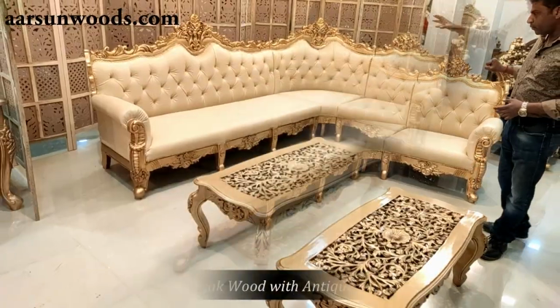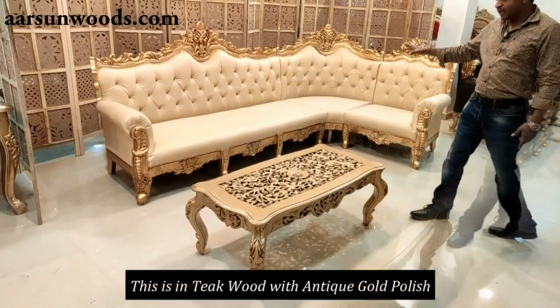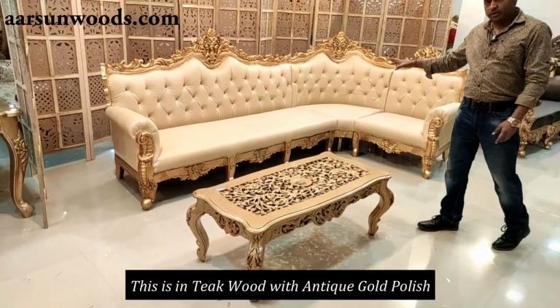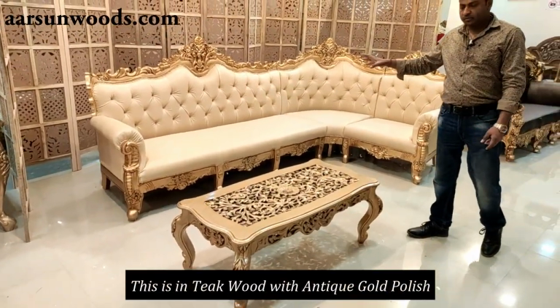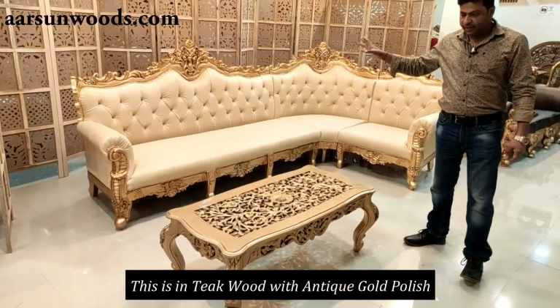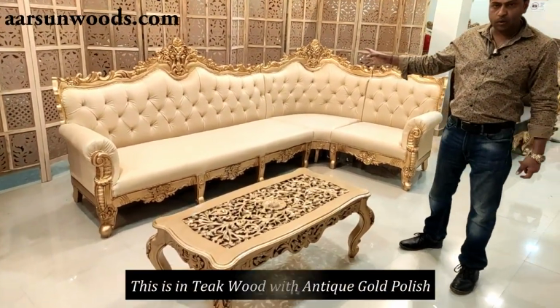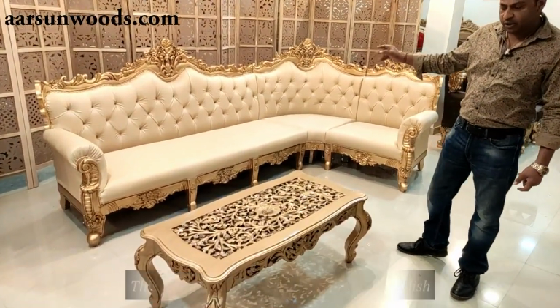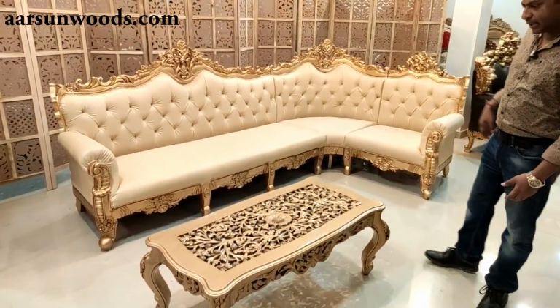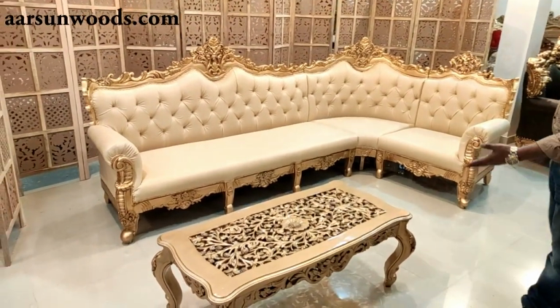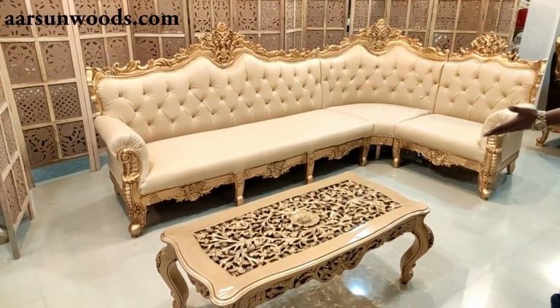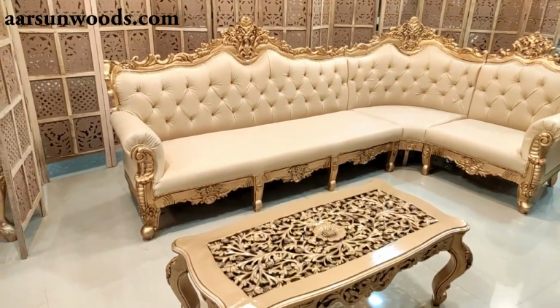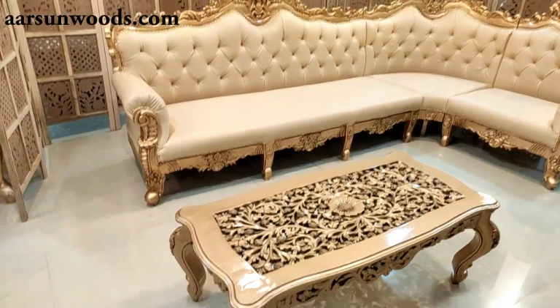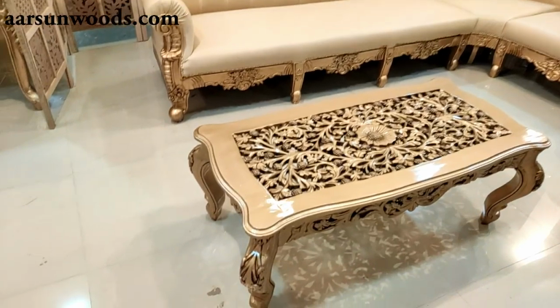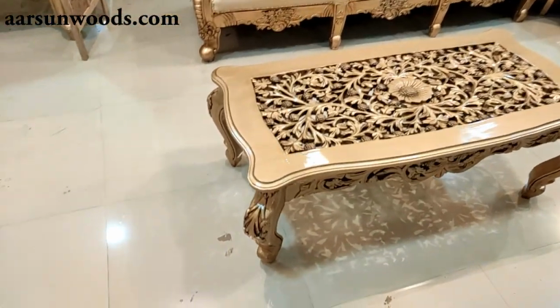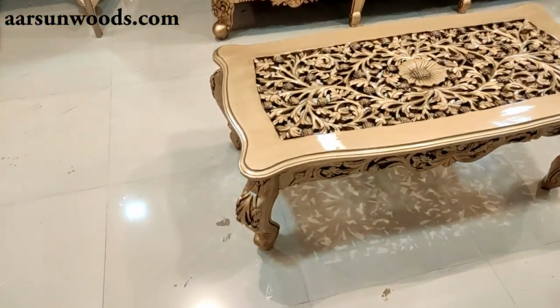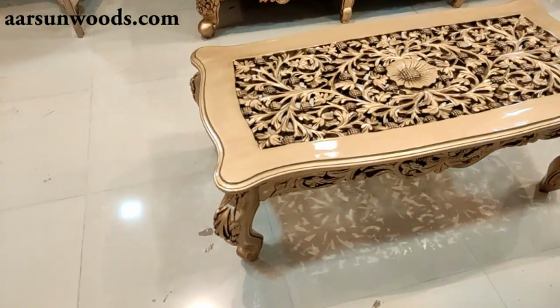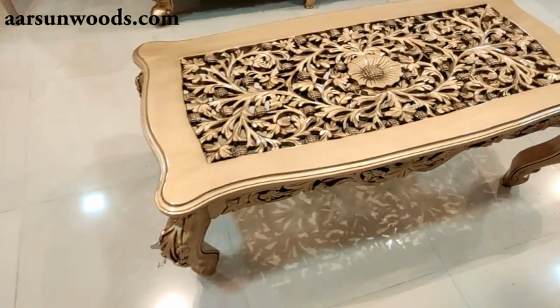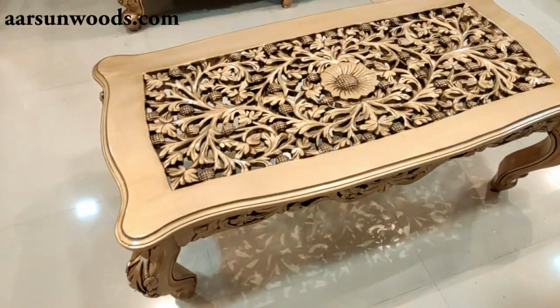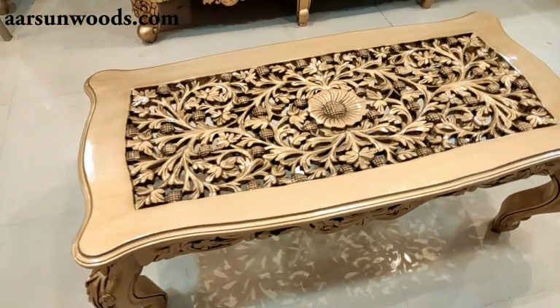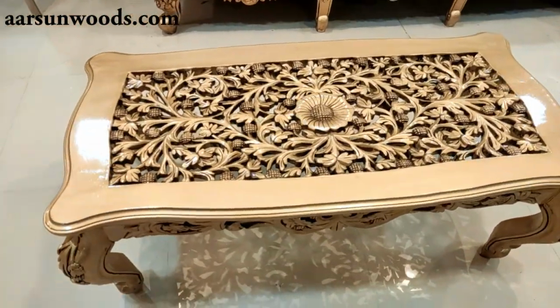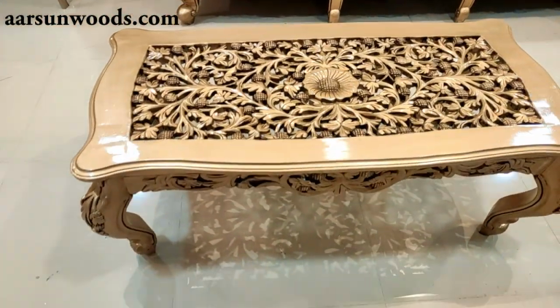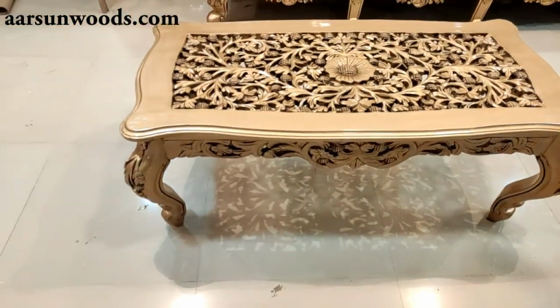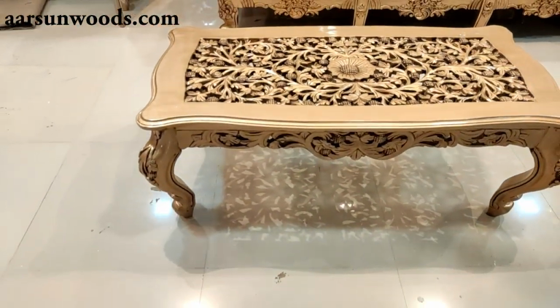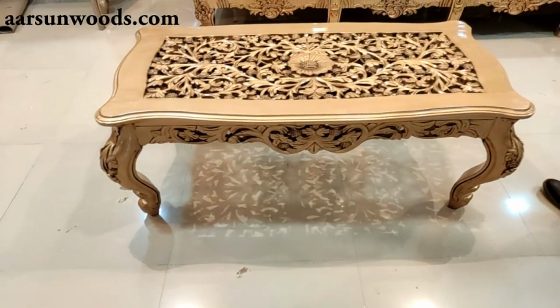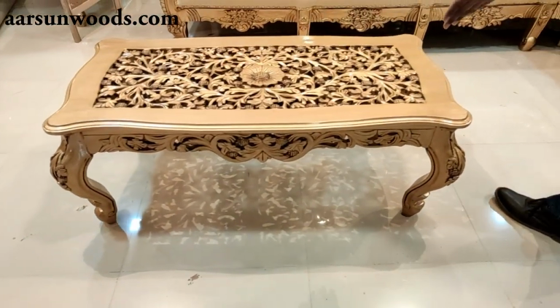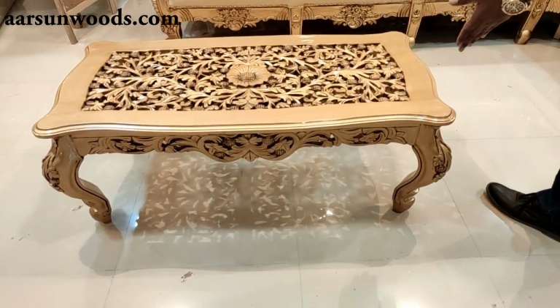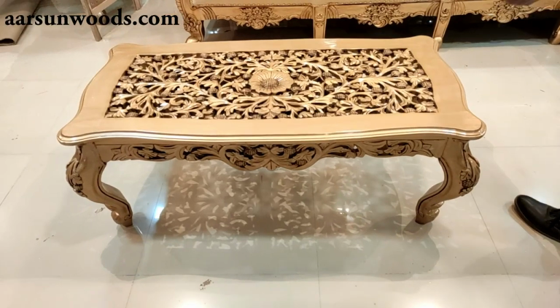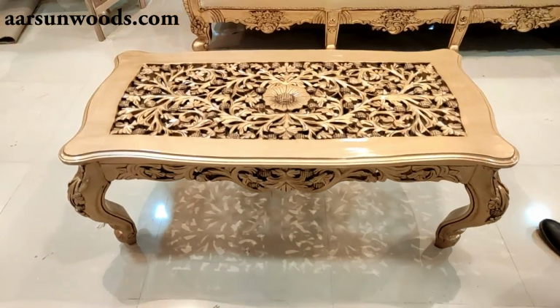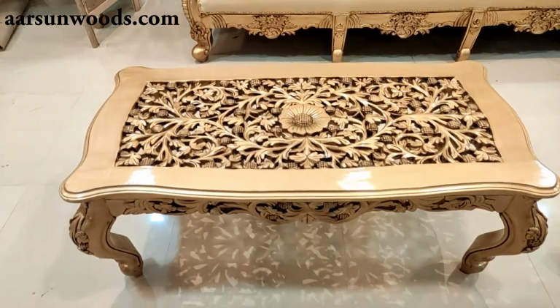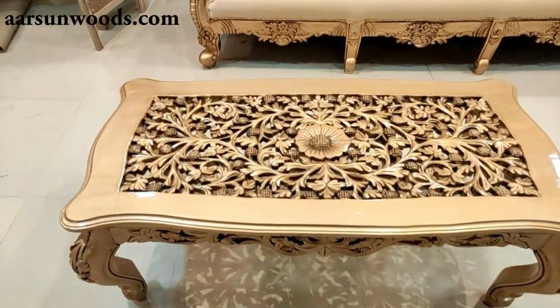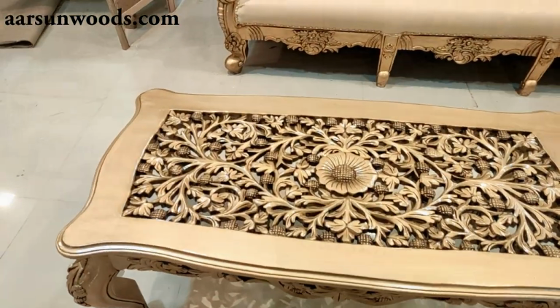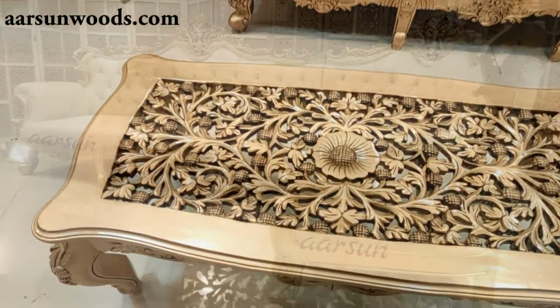This is antique wood with antique gold polish, and there is a table along with the unit. It's a standard 4 by 2 table — the beautiful carved top would require a glass to put on top.